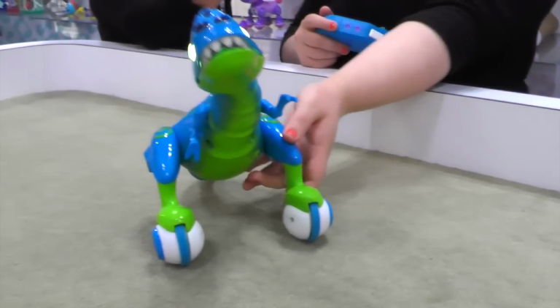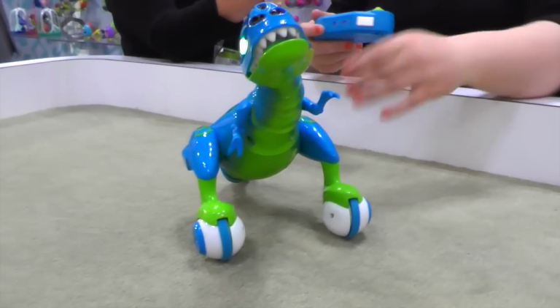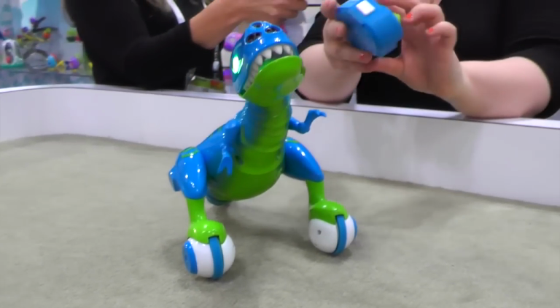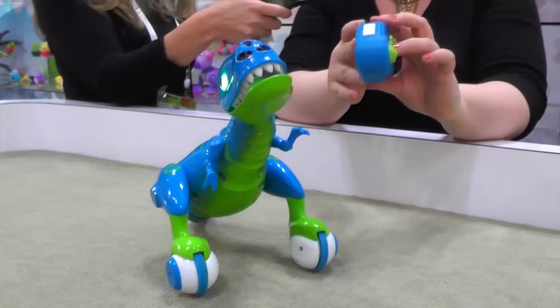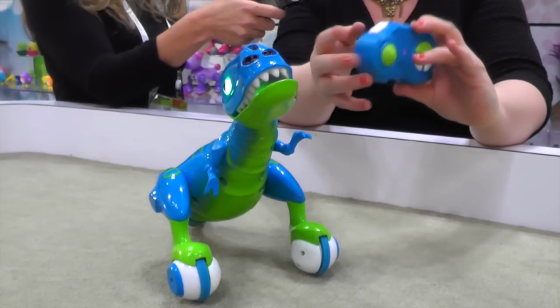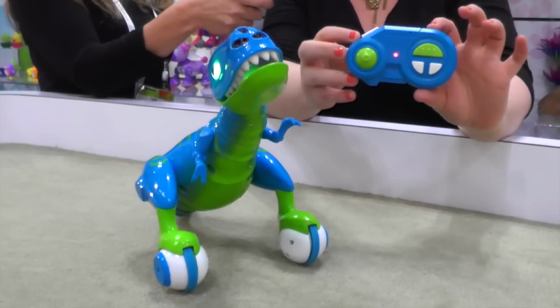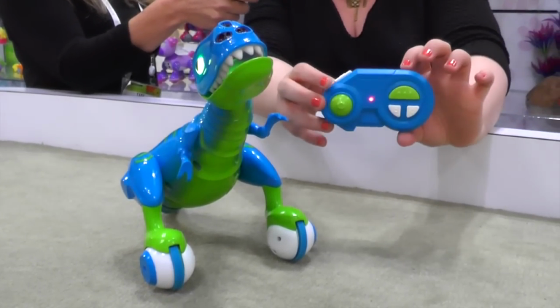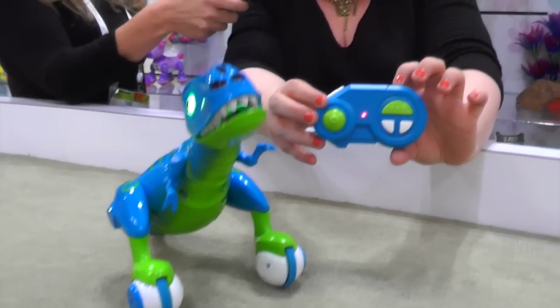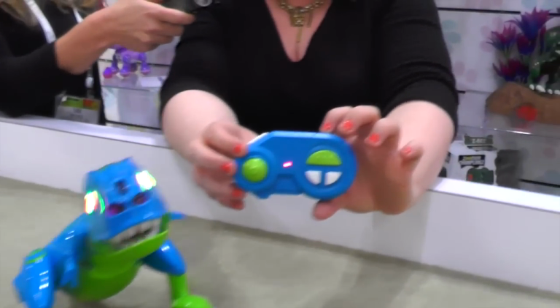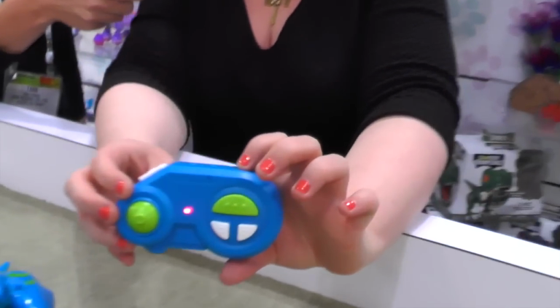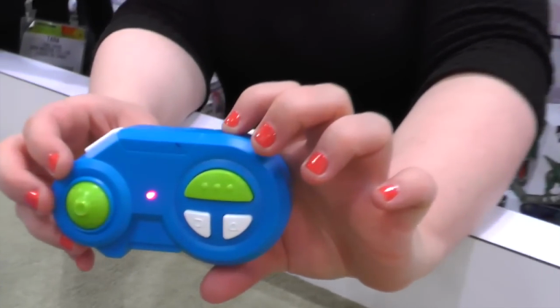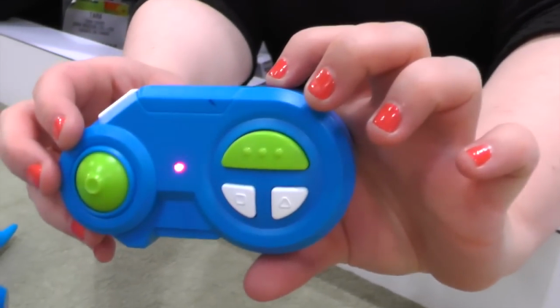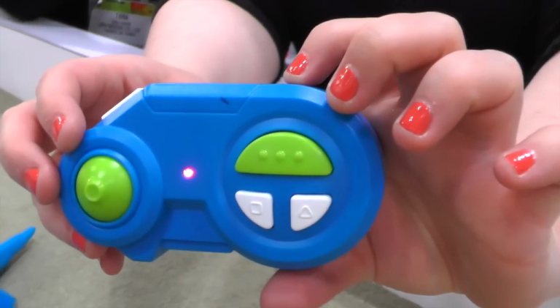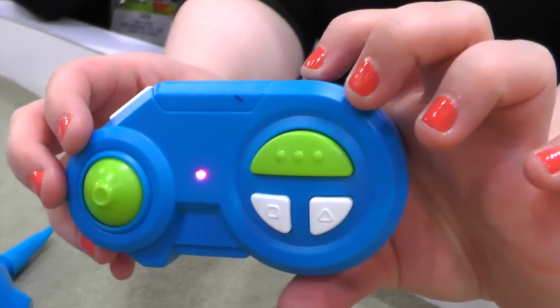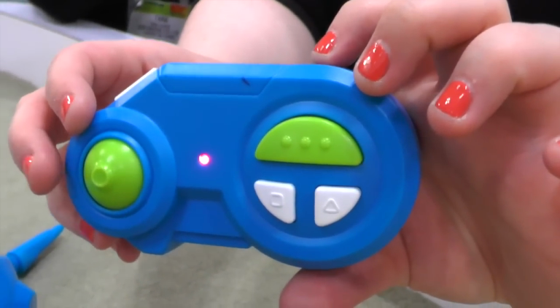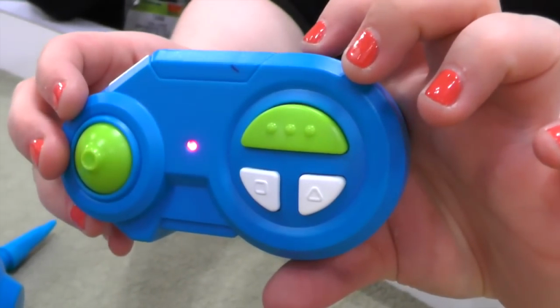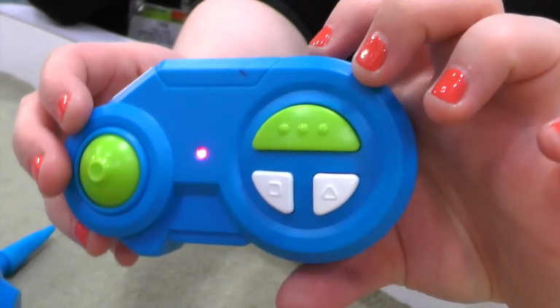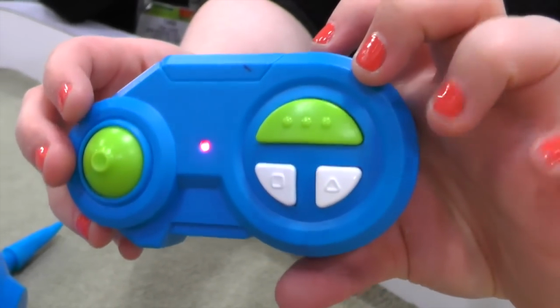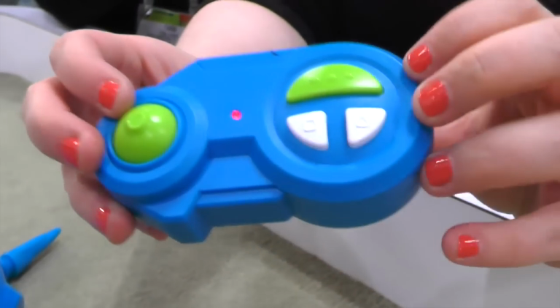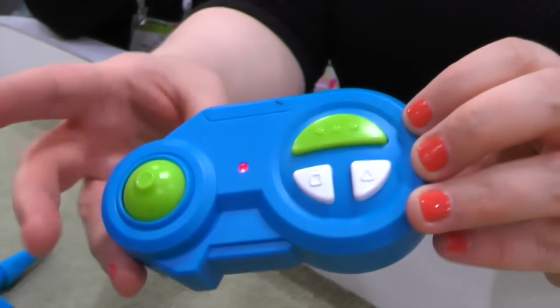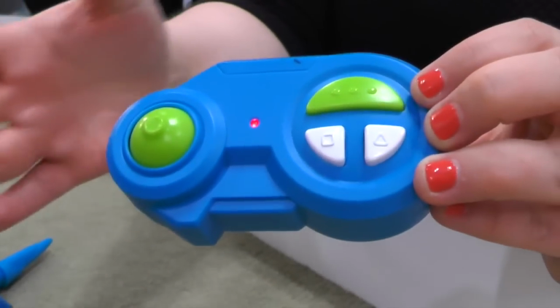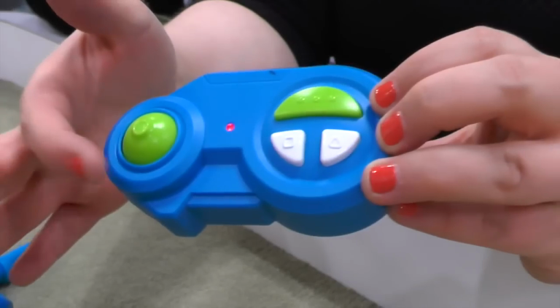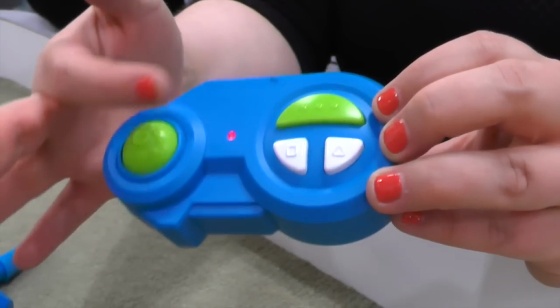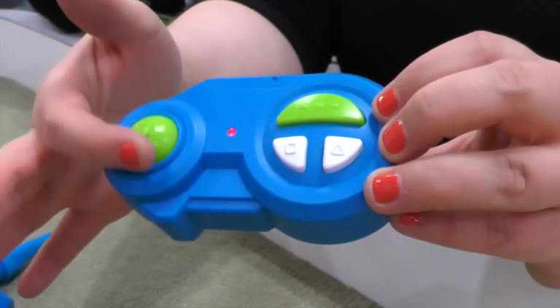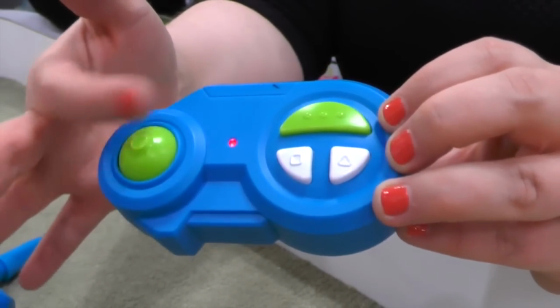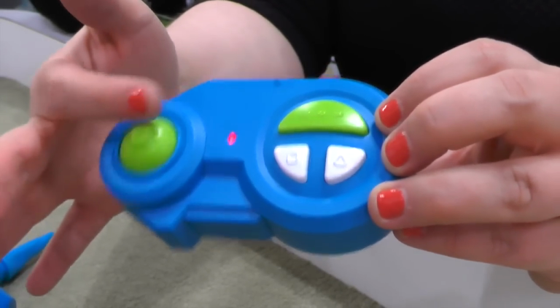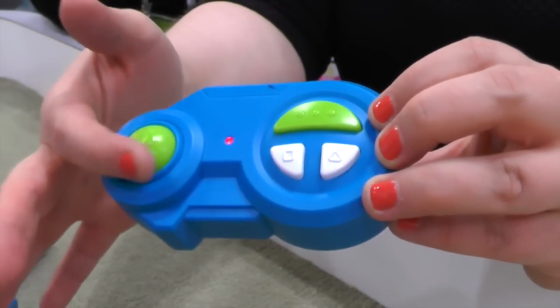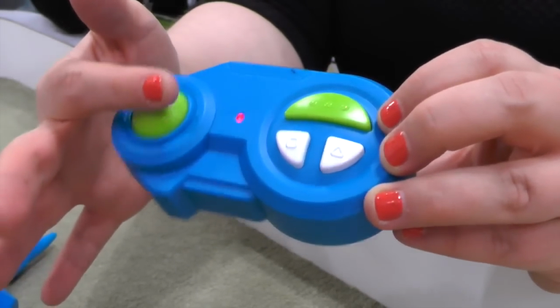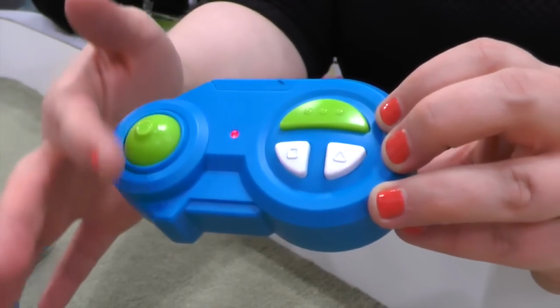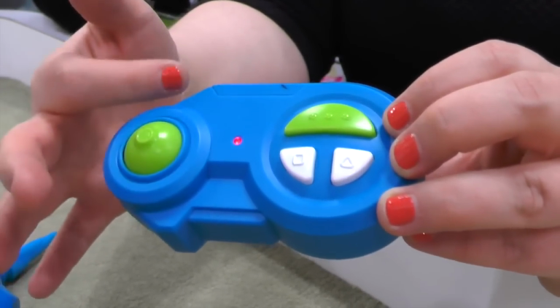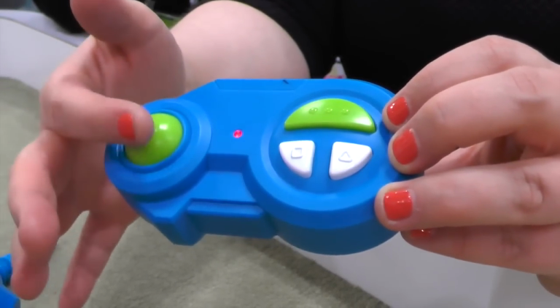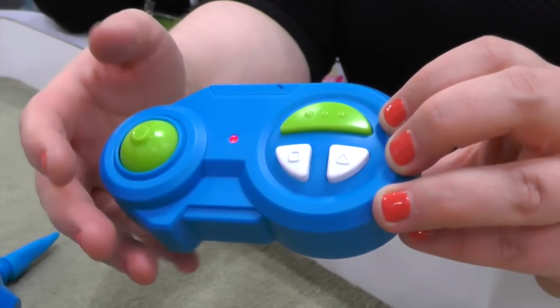This is also our new controller, designed a little bit easier for kids to use, two-handed. You don't have to hold a run button — you just push this button in order to get it to move forward or backwards.